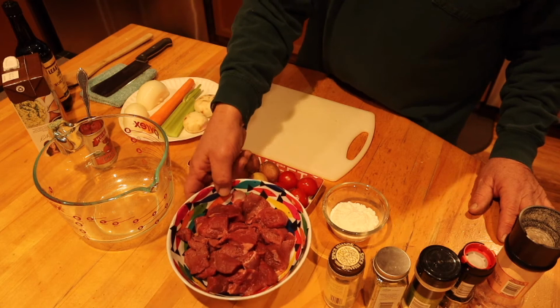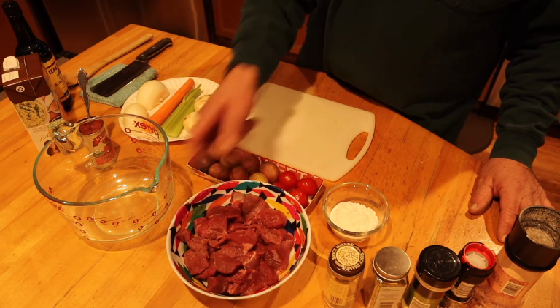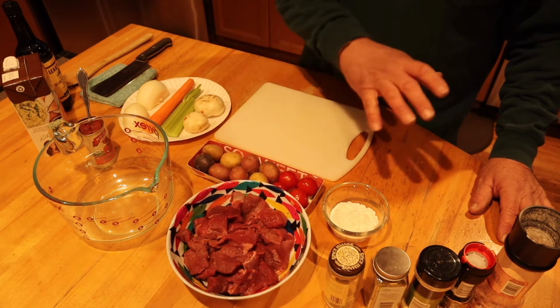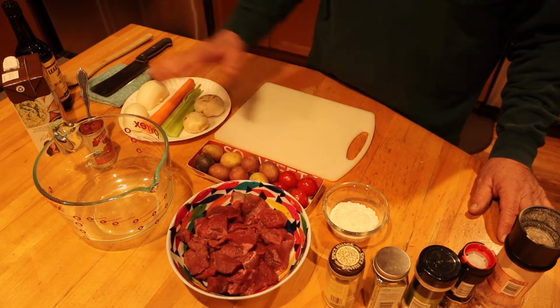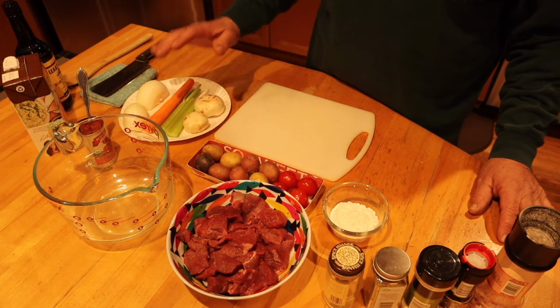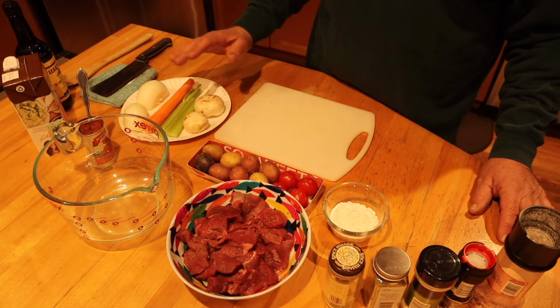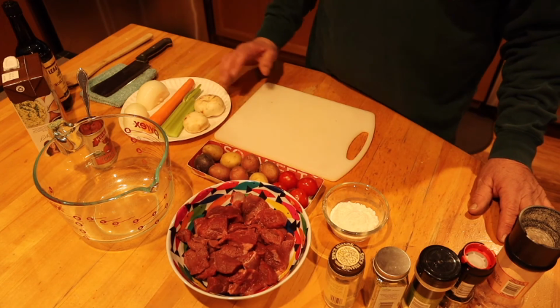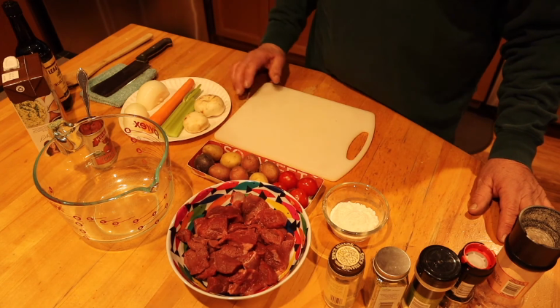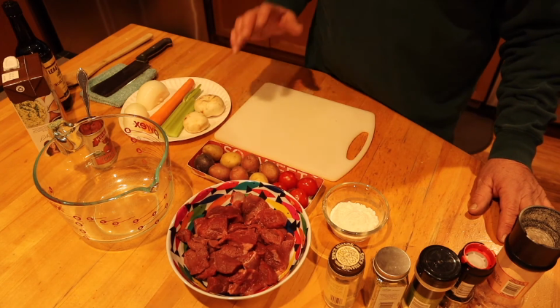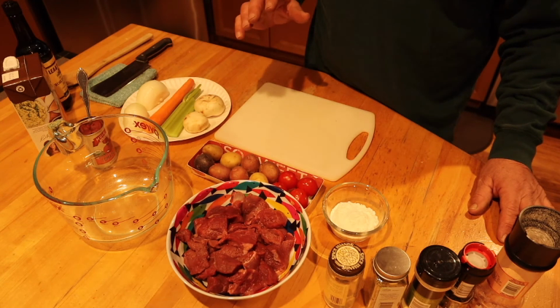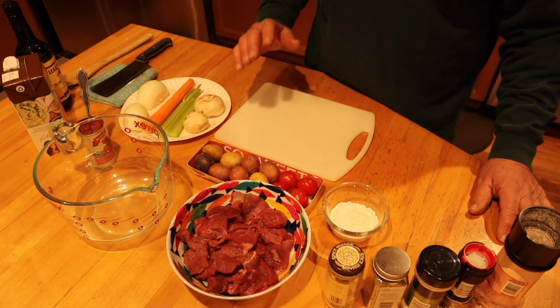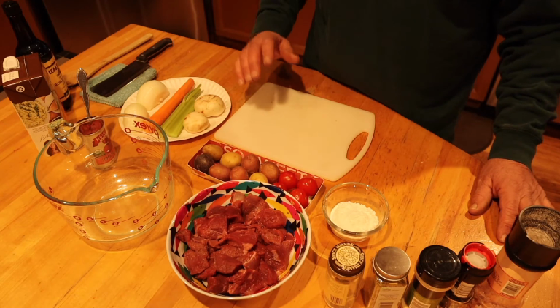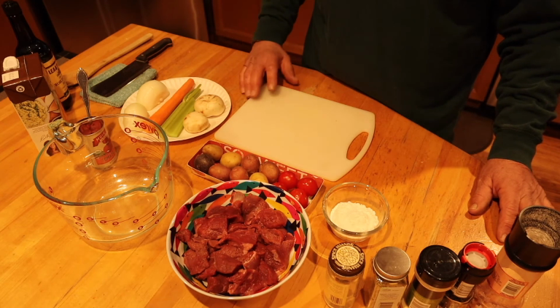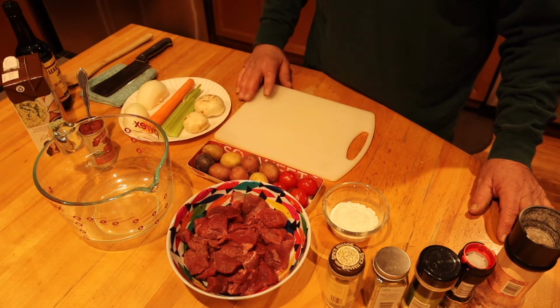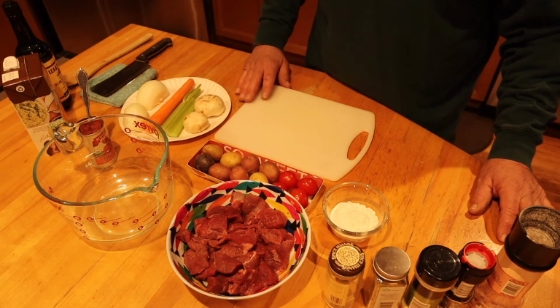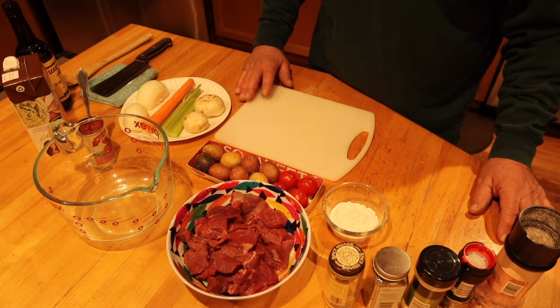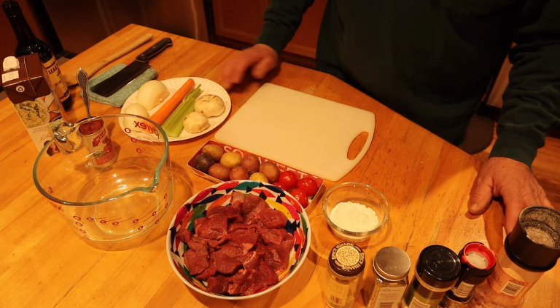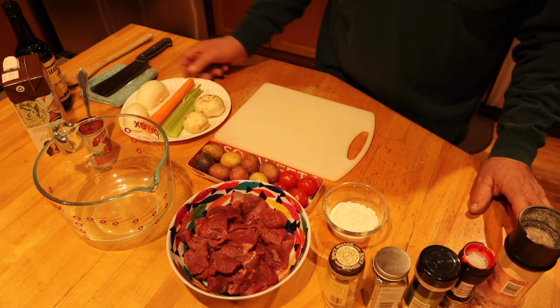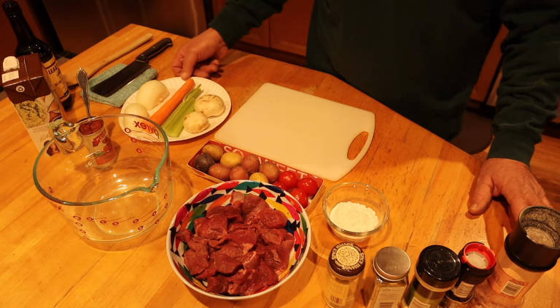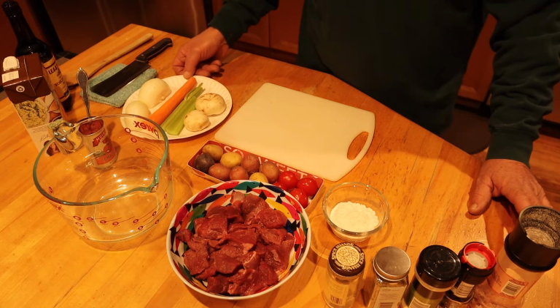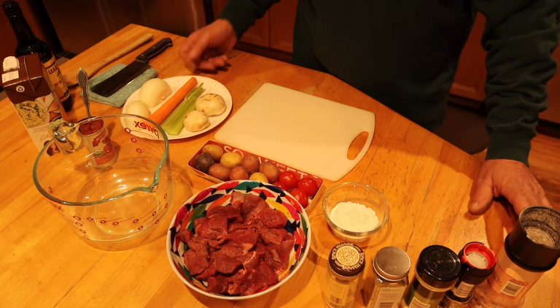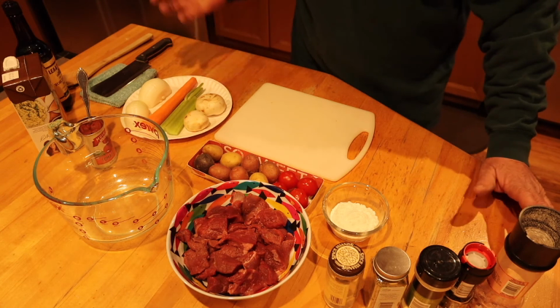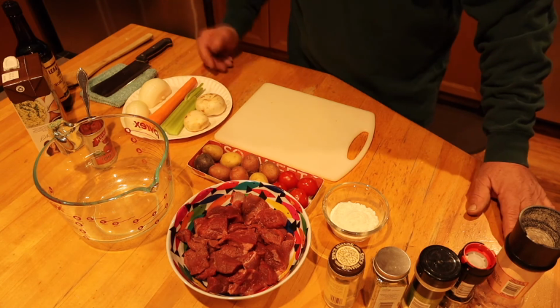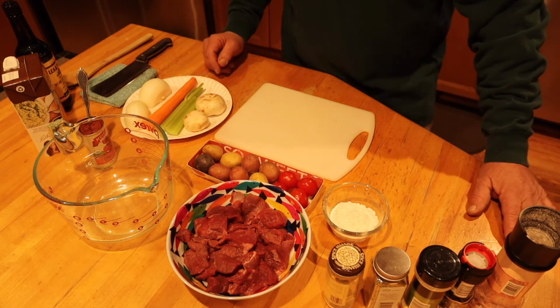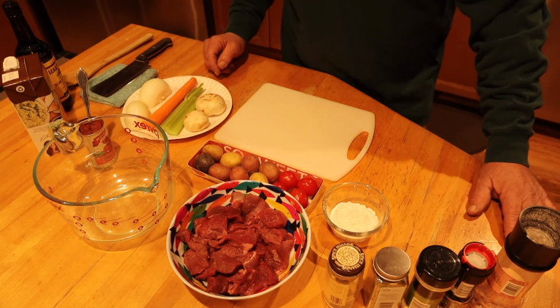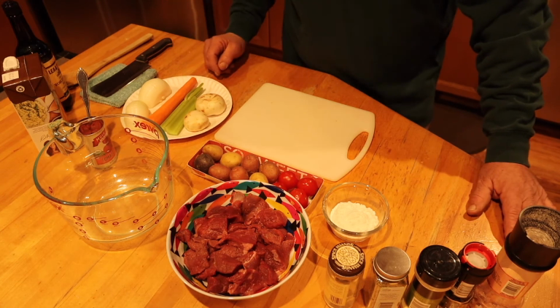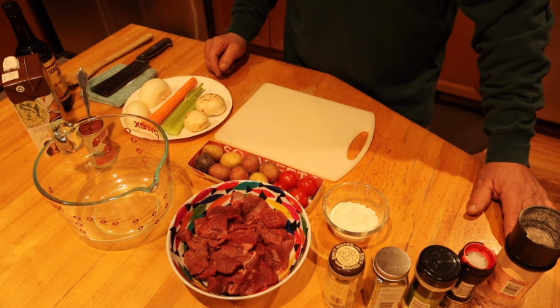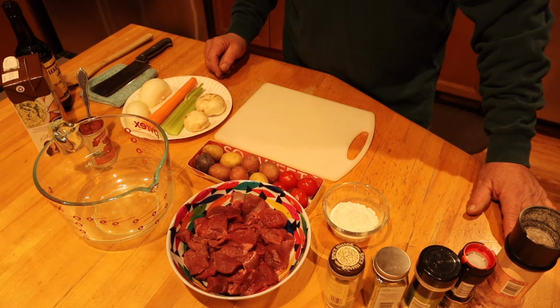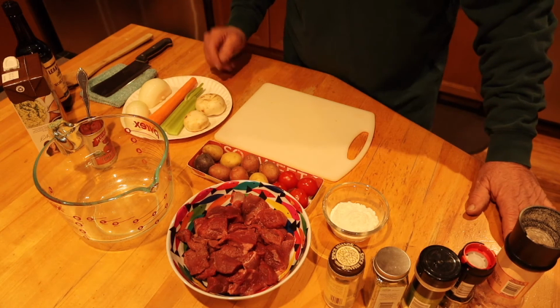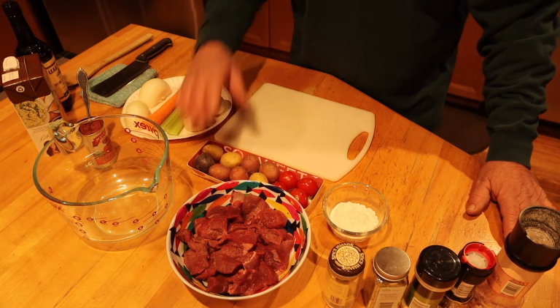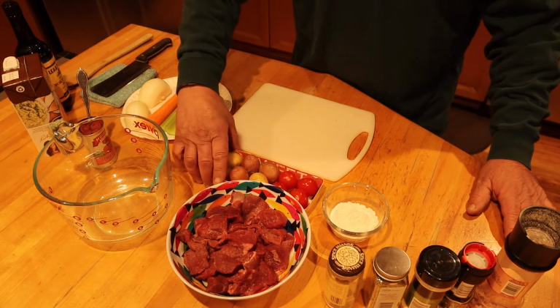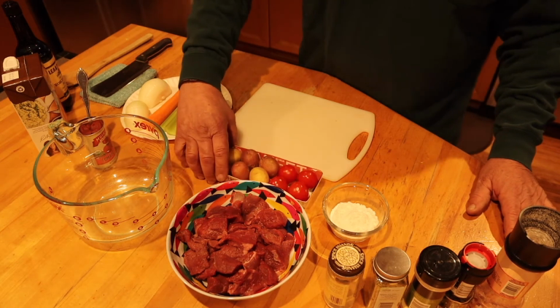So tonight, just a quick, easy stew. It's icy, rainy, nasty weather. Just got home from work. It's like 4 p.m. and the sun's already going down.